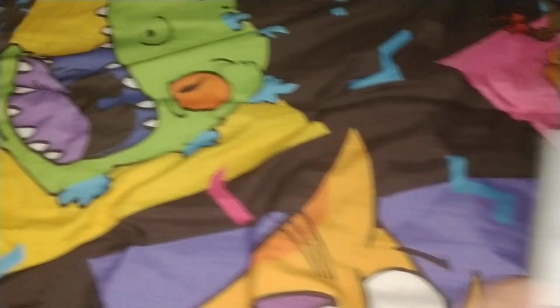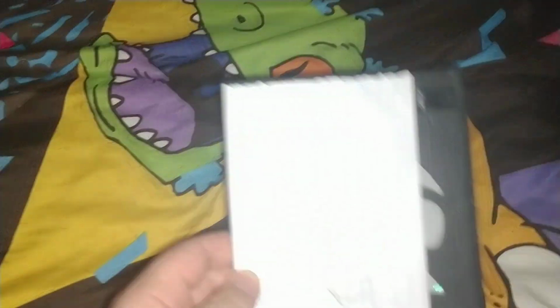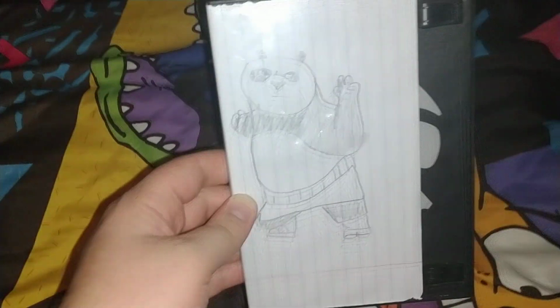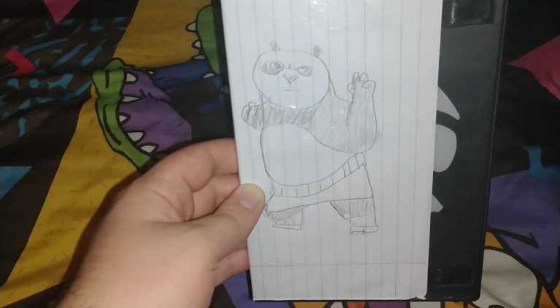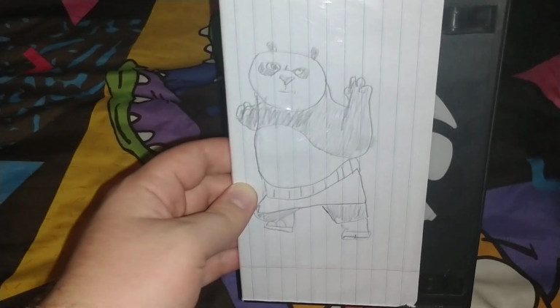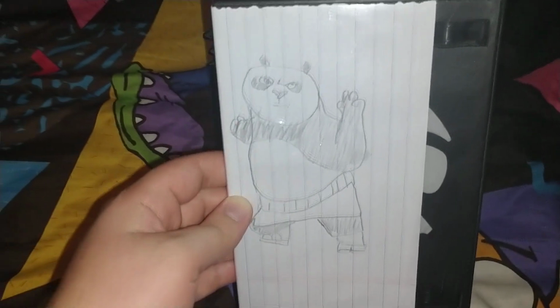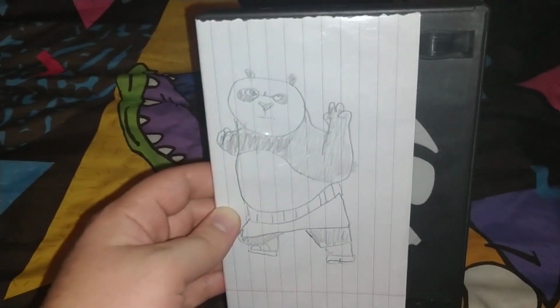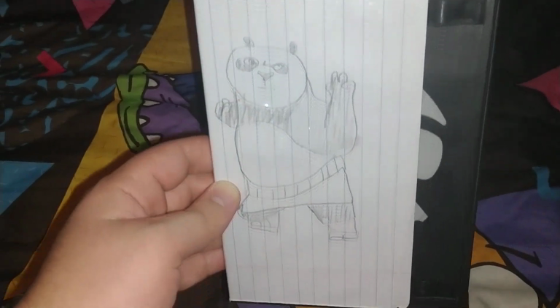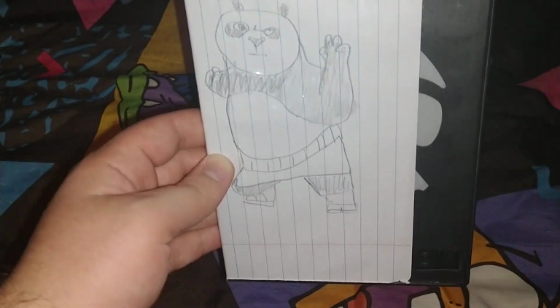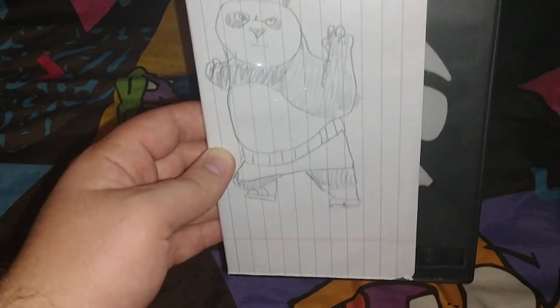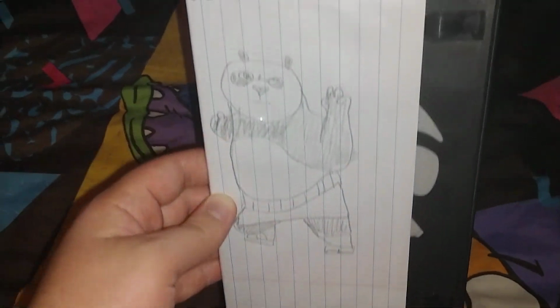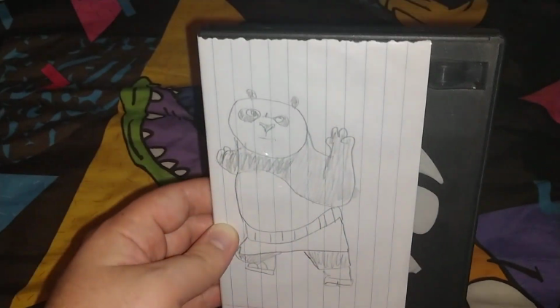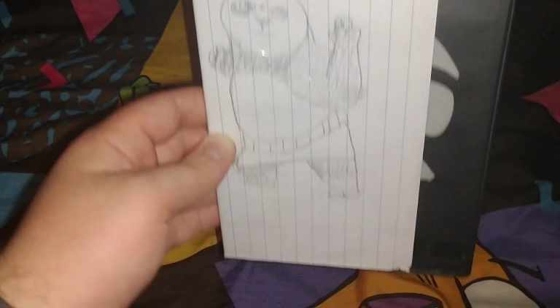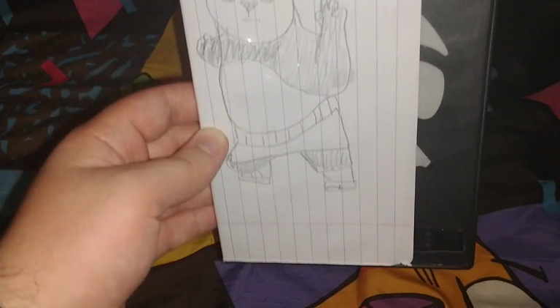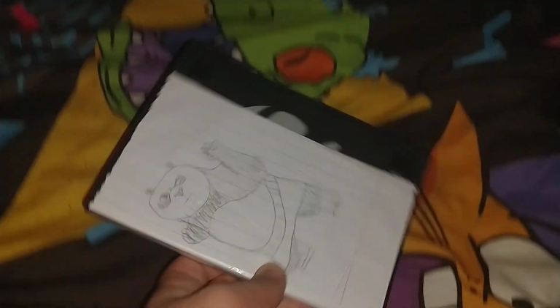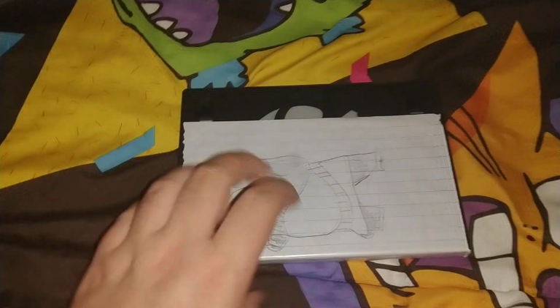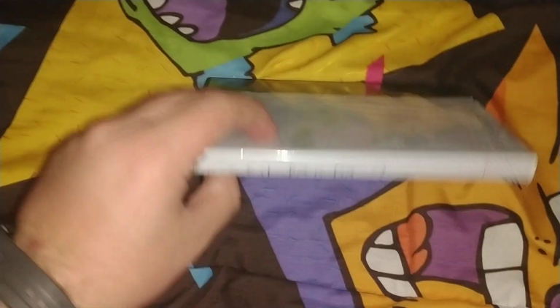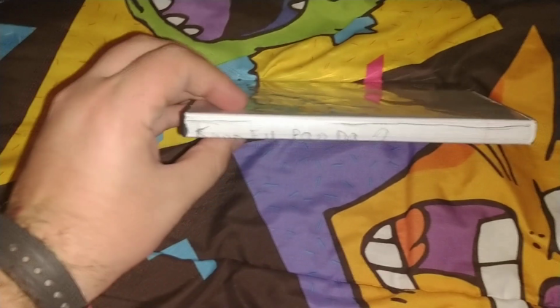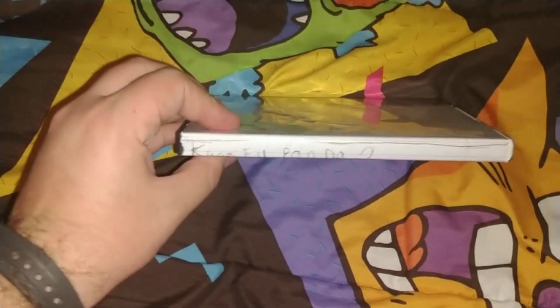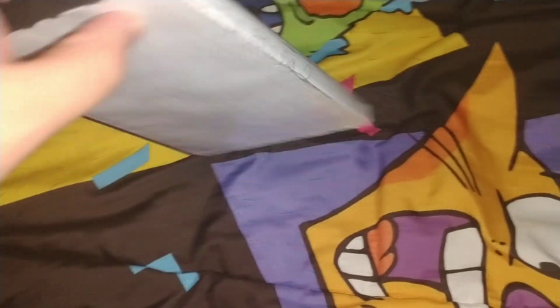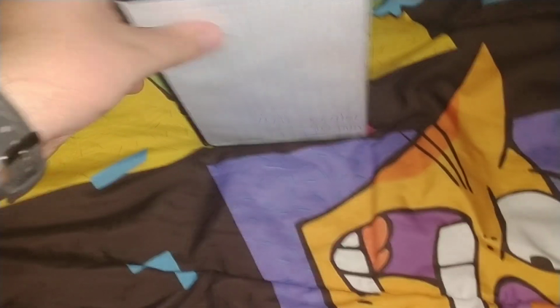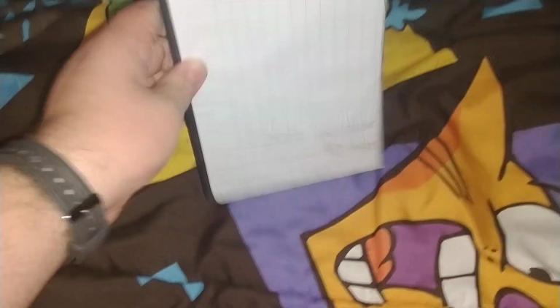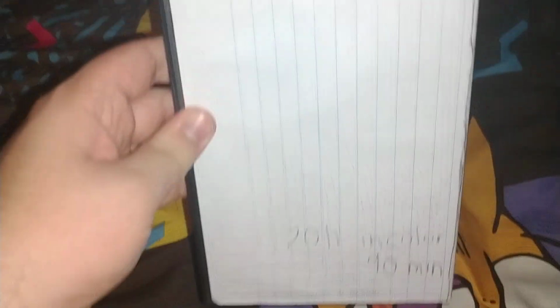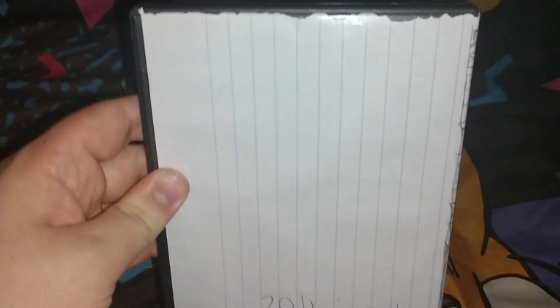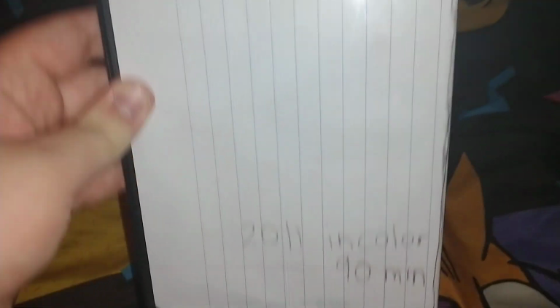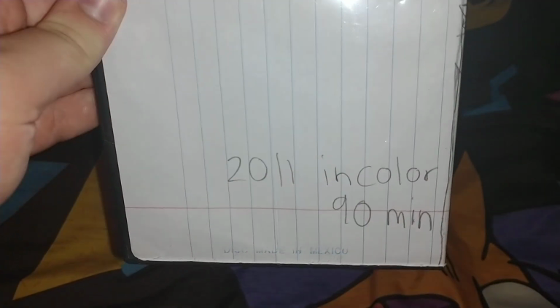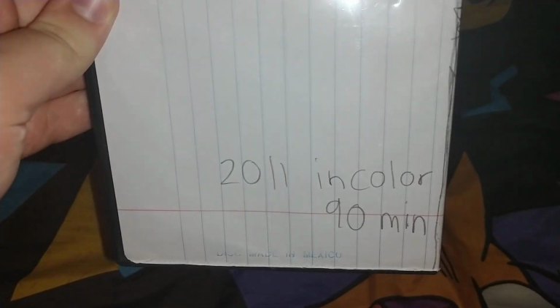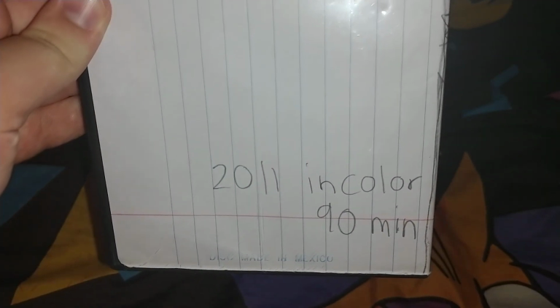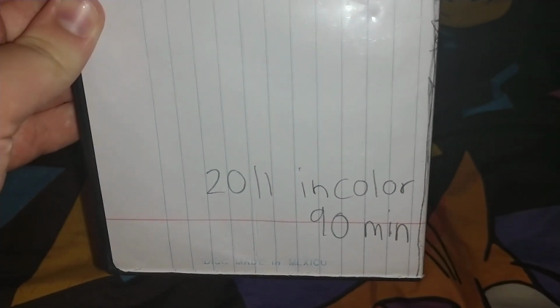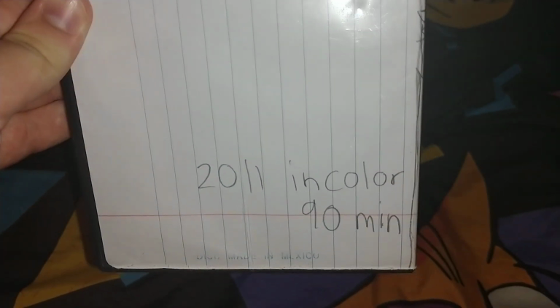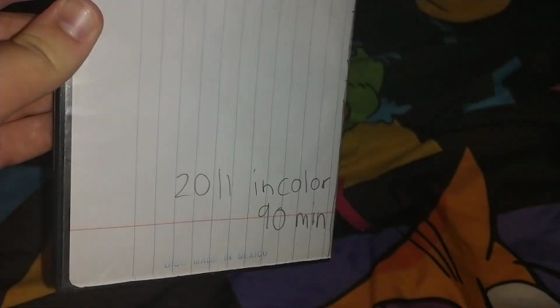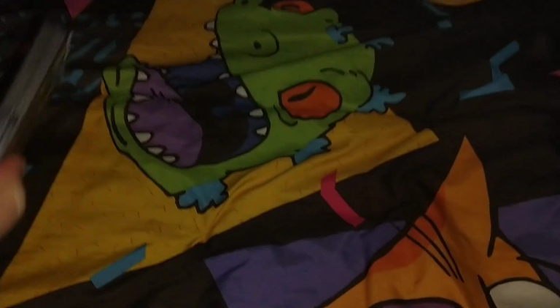Next one is a DreamWorks one — it's Kung Fu Panda 2. Yeah, it's Kung Fu Panda 2. Here's the back — true 5.1 in color, and it's 90 minutes.